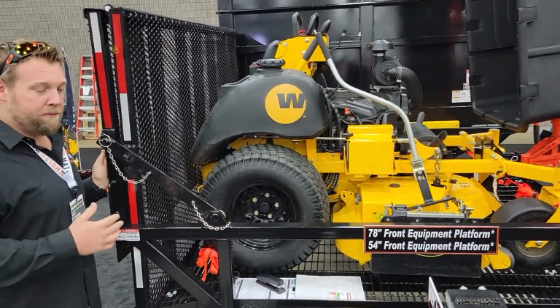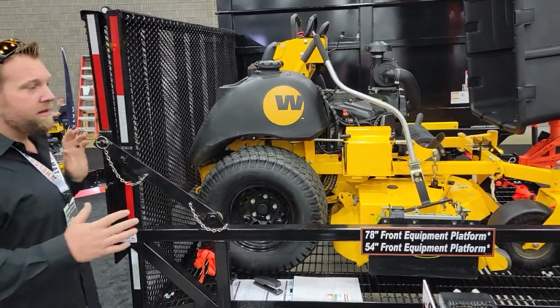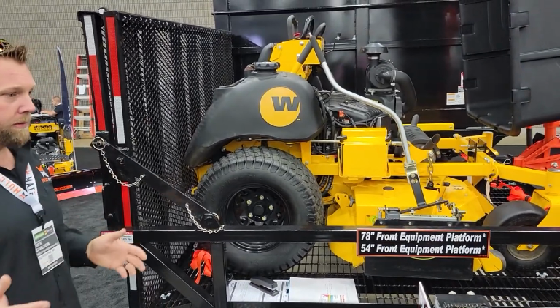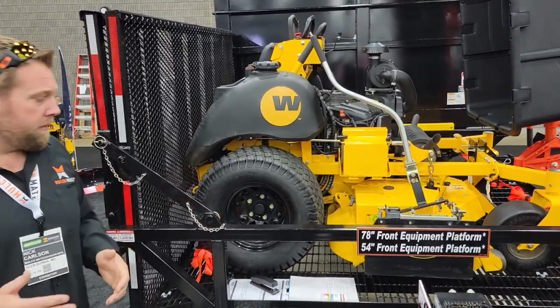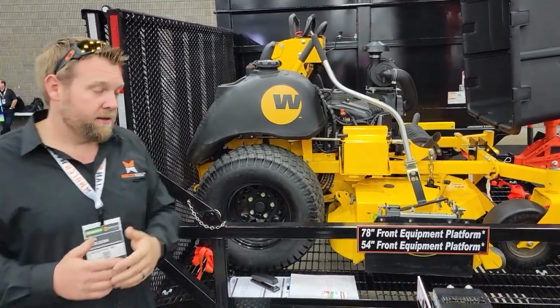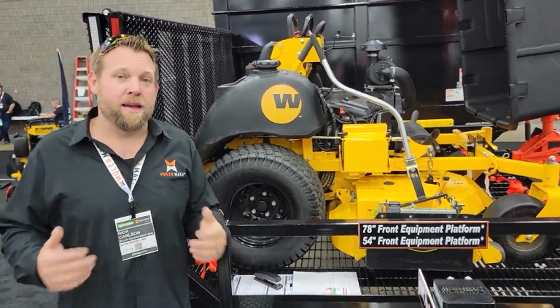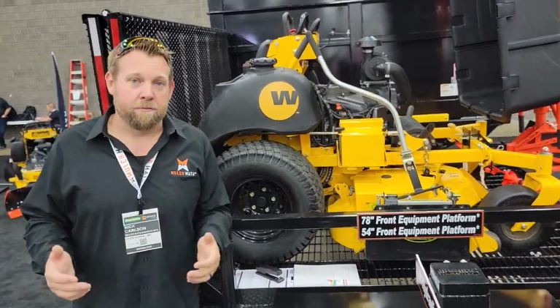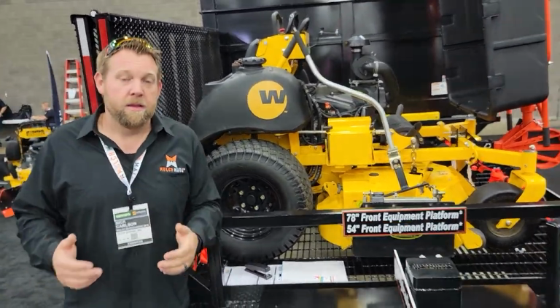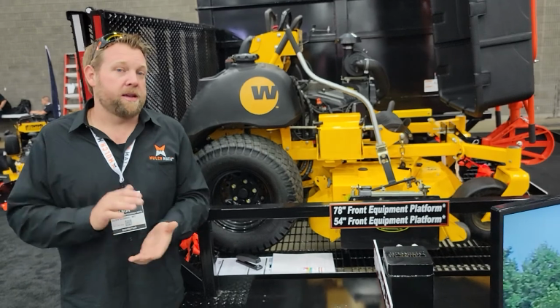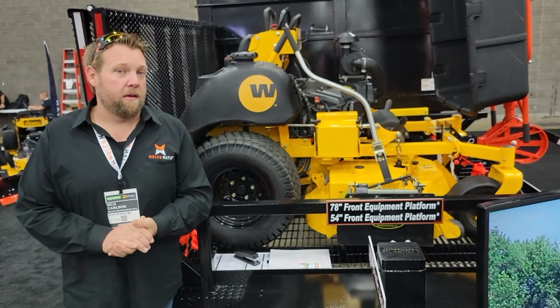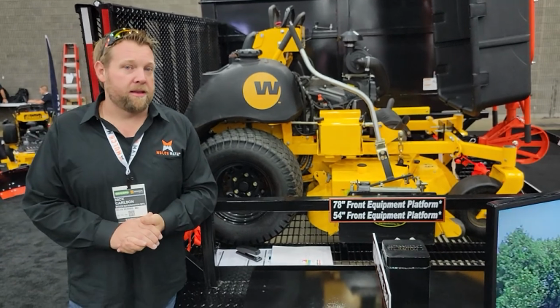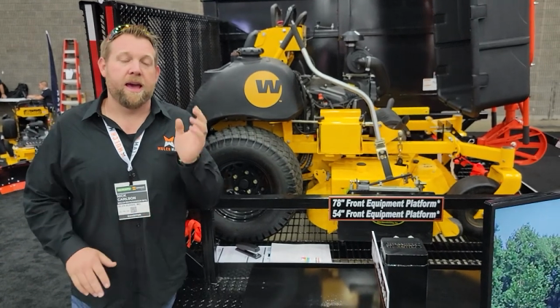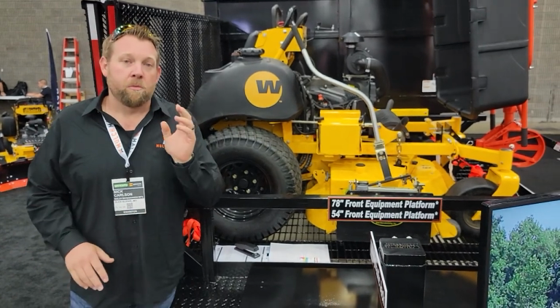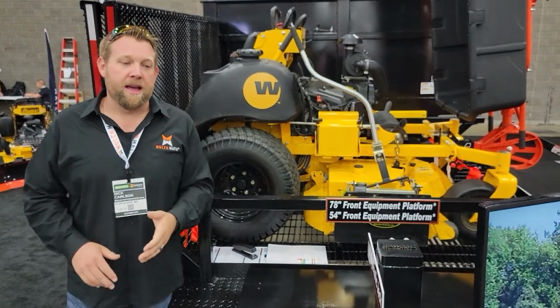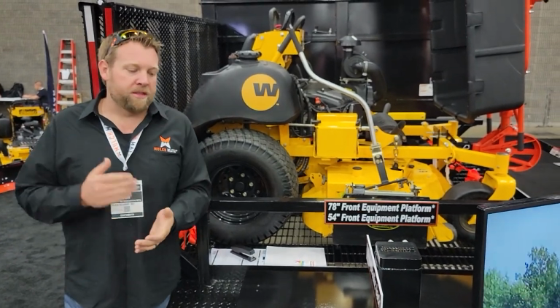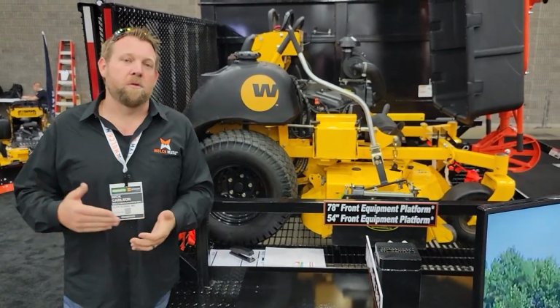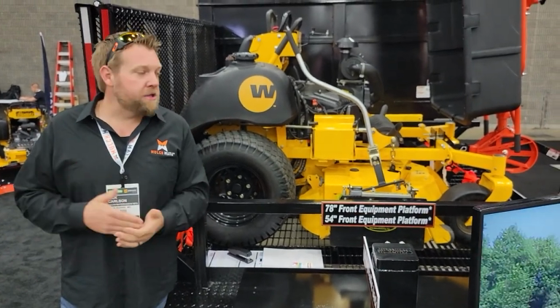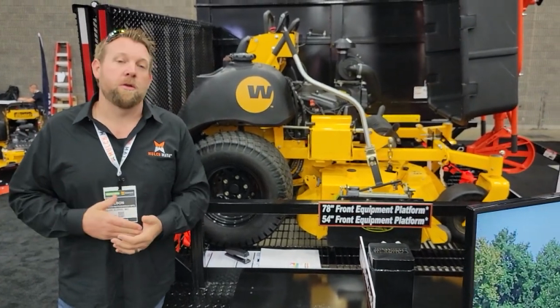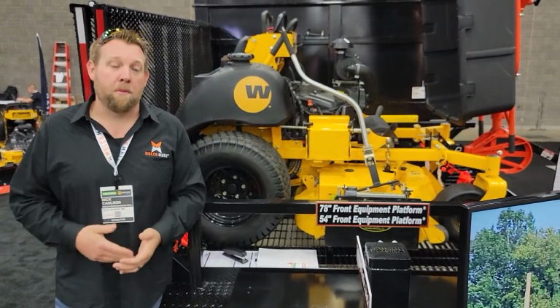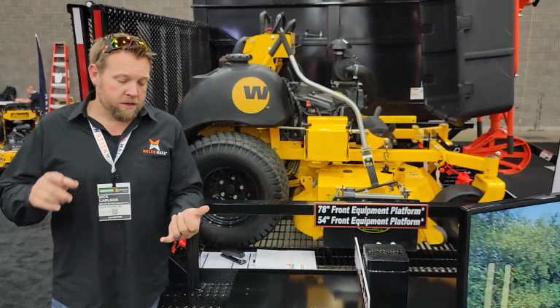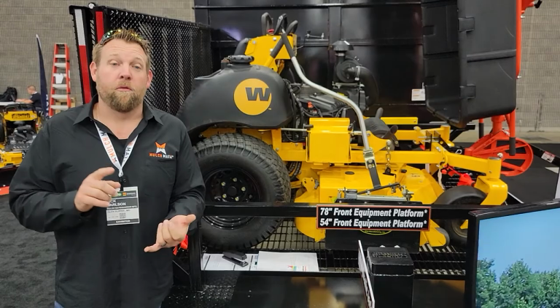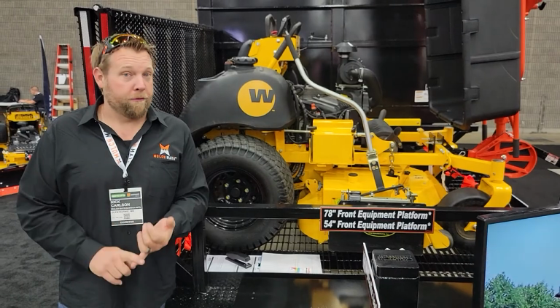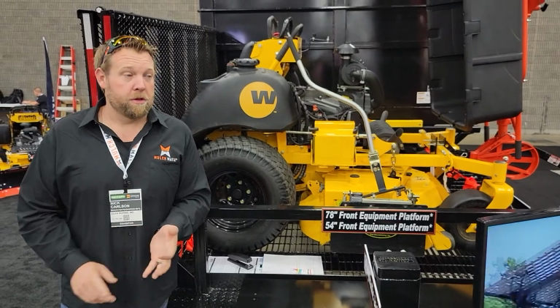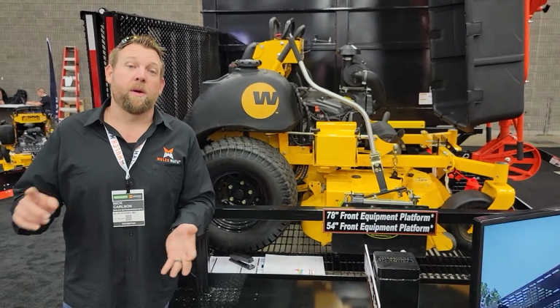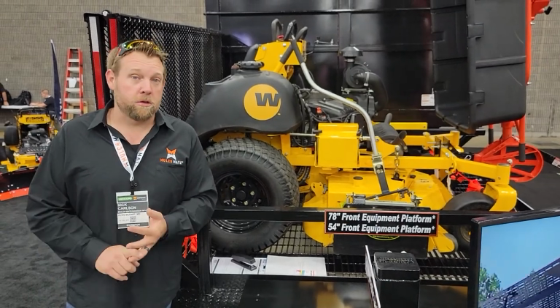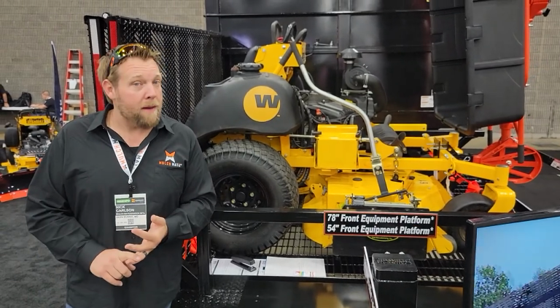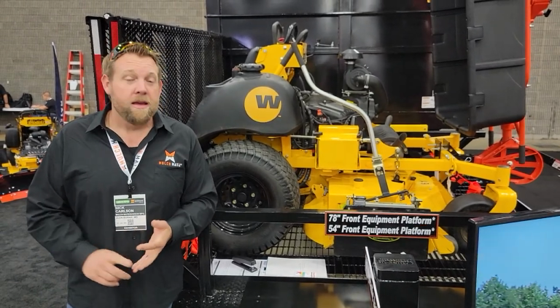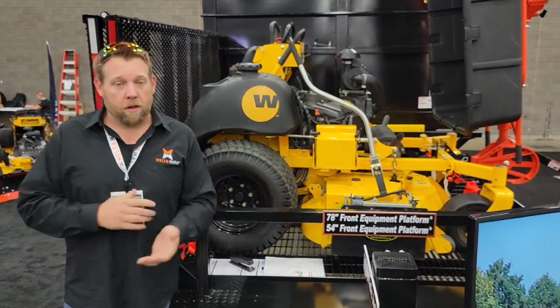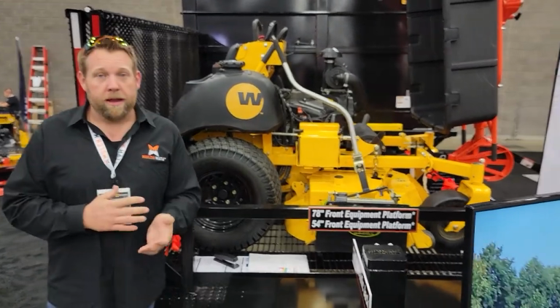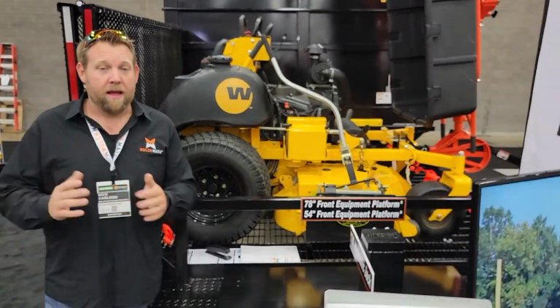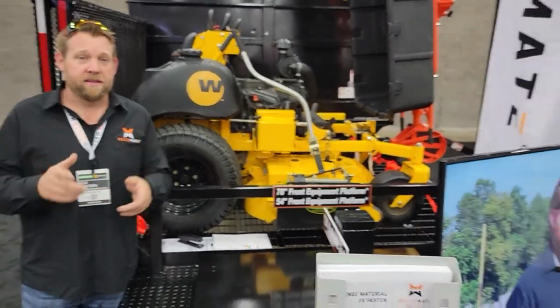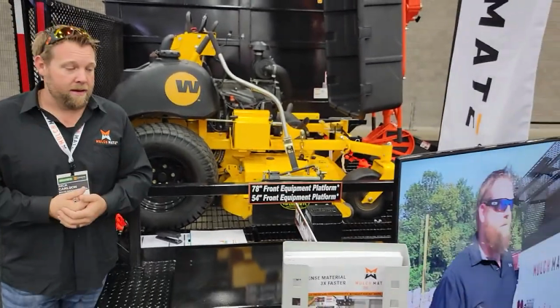The balance of this unit is amazing. The reason the balance is amazing is that we sat down, did the numbers, and engineered this trailer properly so you can have weight on the front, you can have the weight of the Mulchmate on the back, and it's going to be amazing.